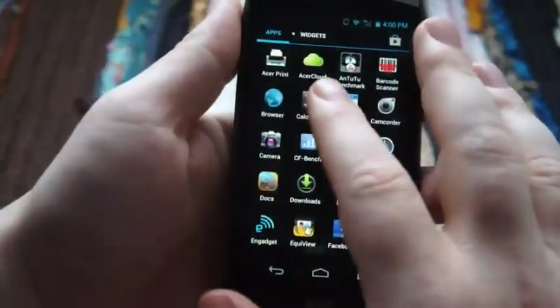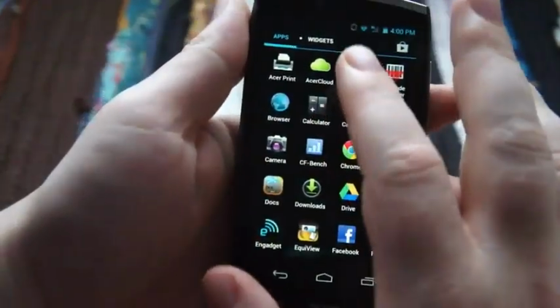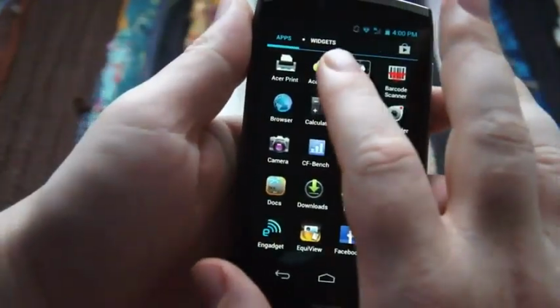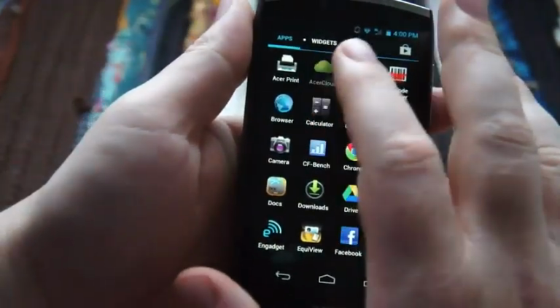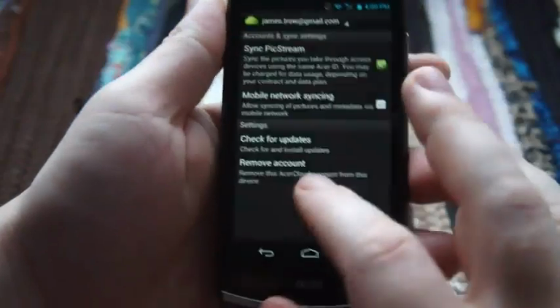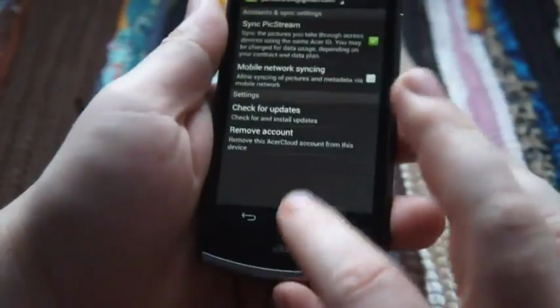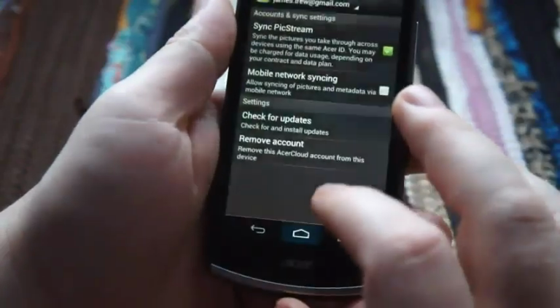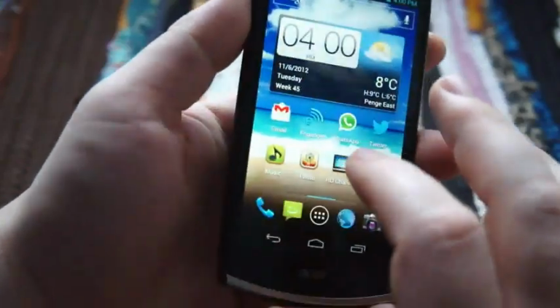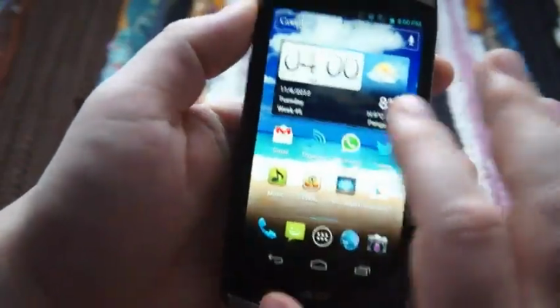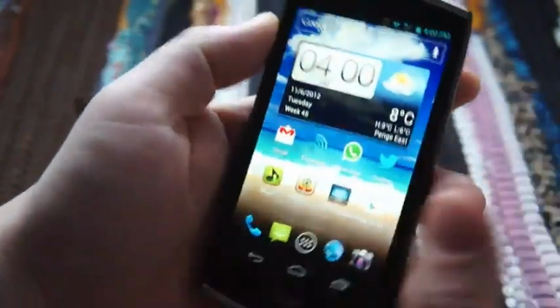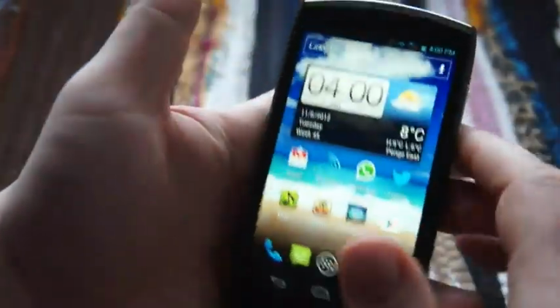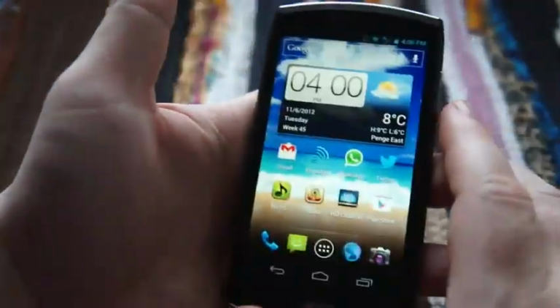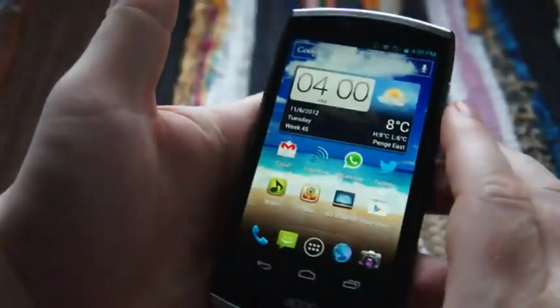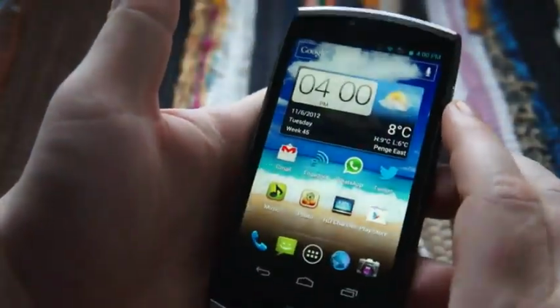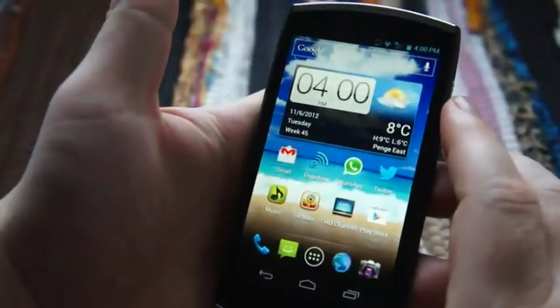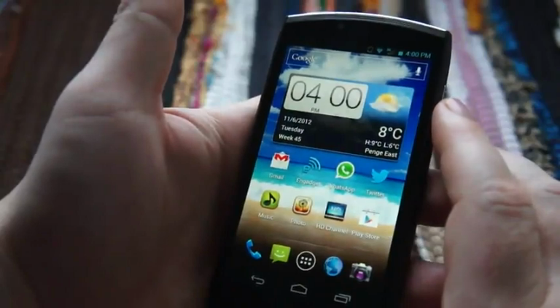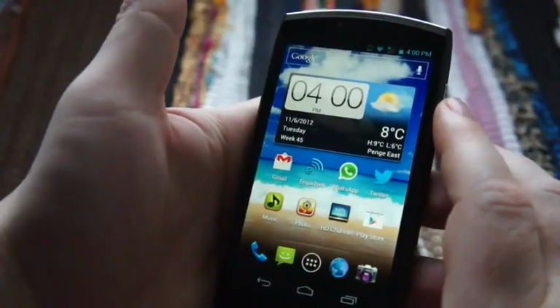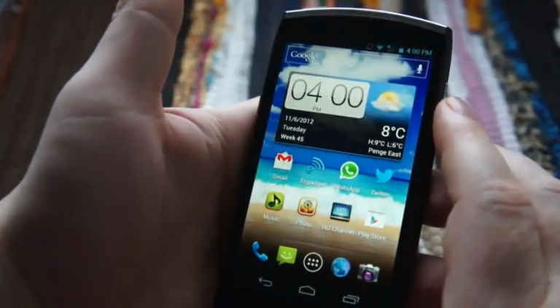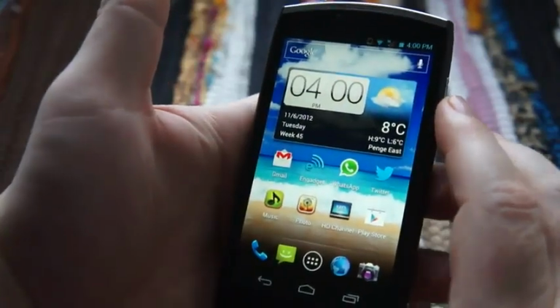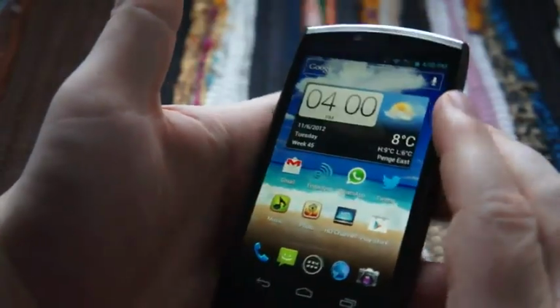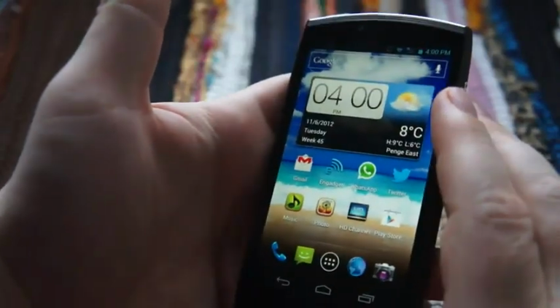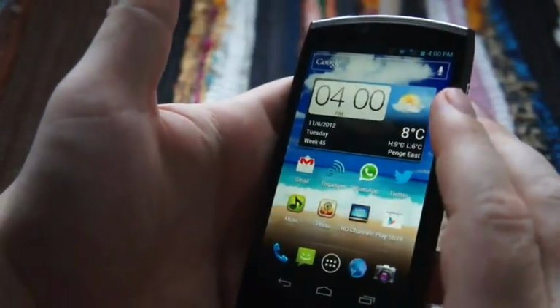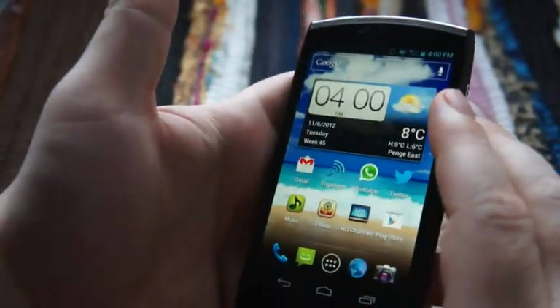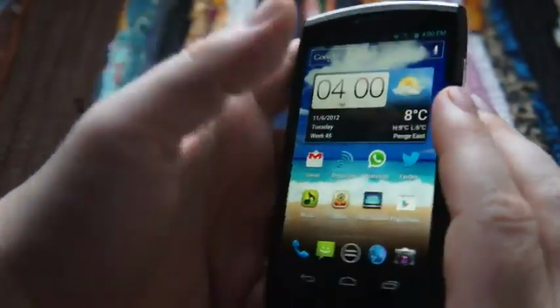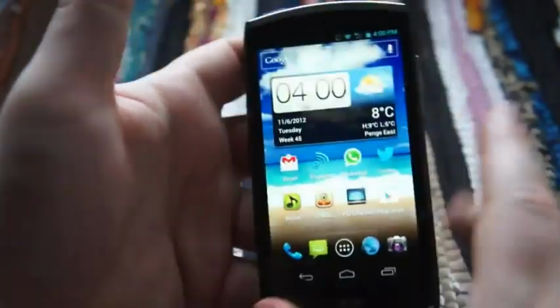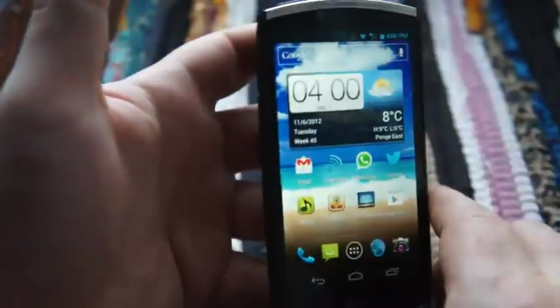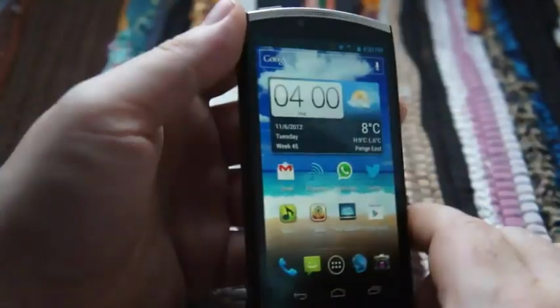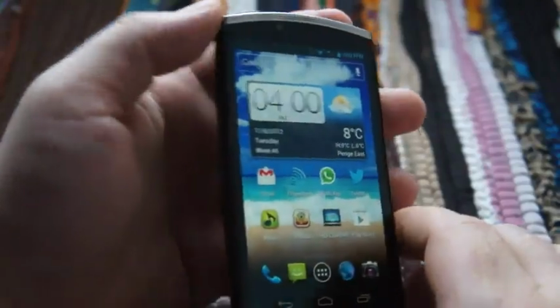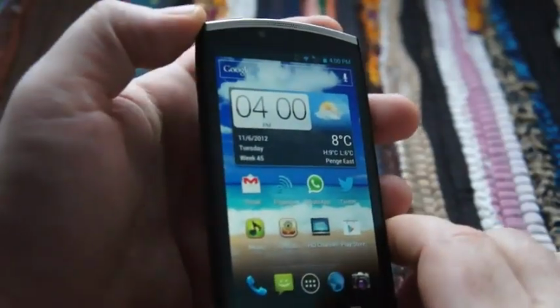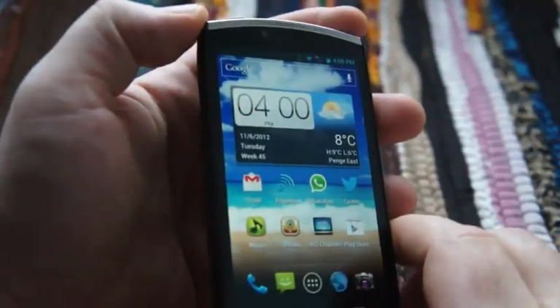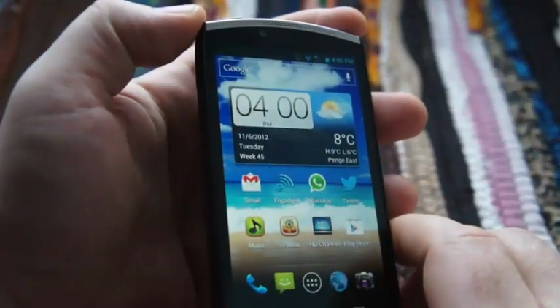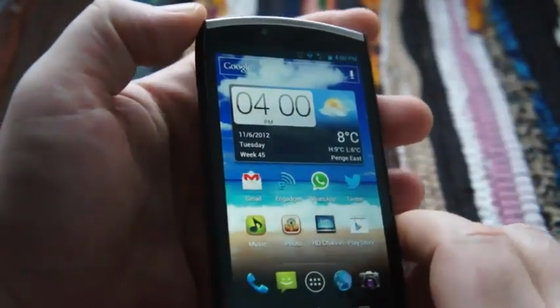You've got the Acer Cloud app, which basically doesn't do a great deal — it just sets you up to get an account, which lets you sync all your media across any other device that has the Acer Cloud software, currently available on Android and Microsoft Windows only.